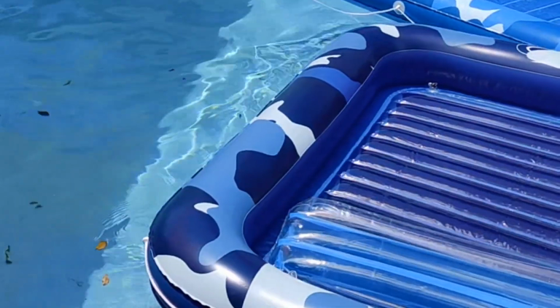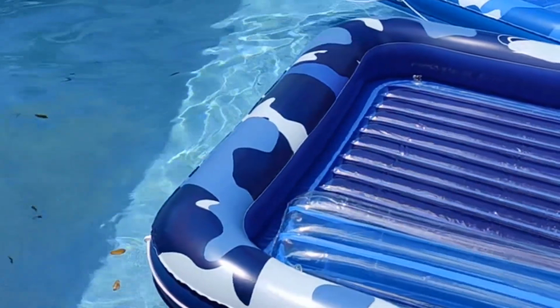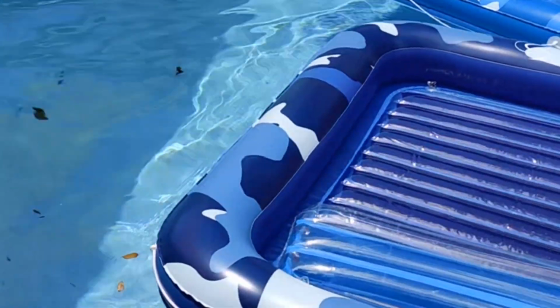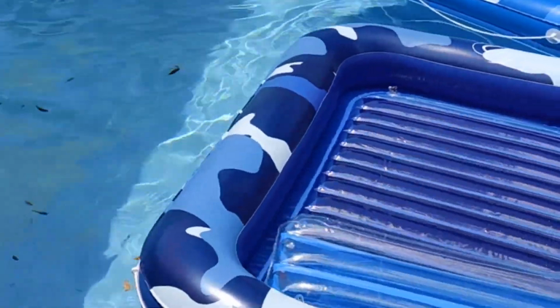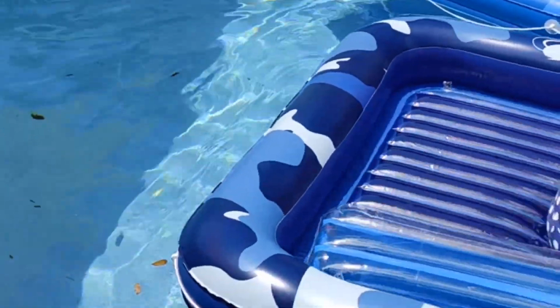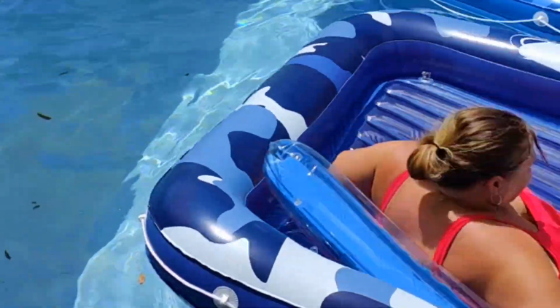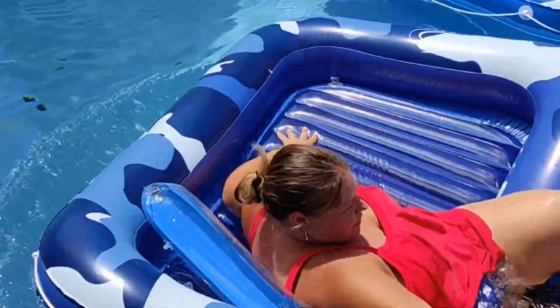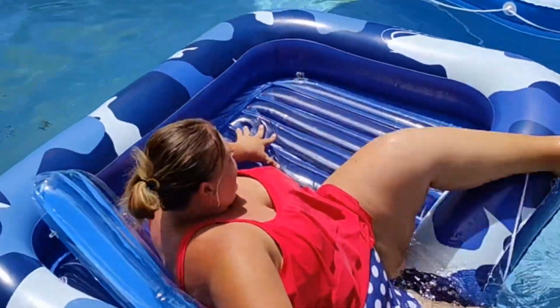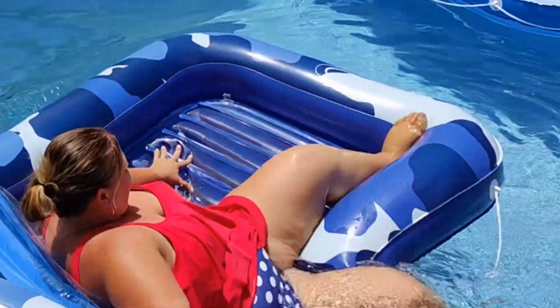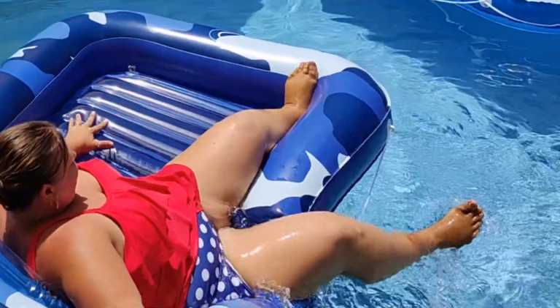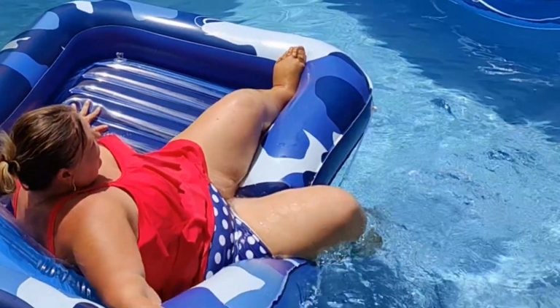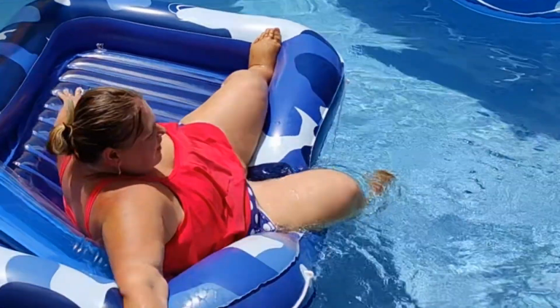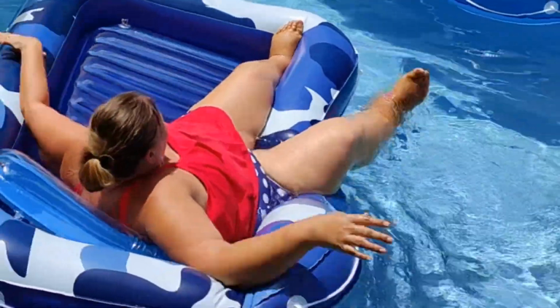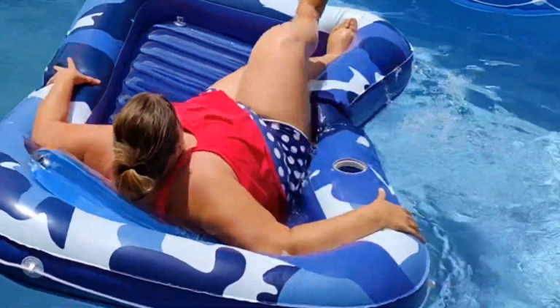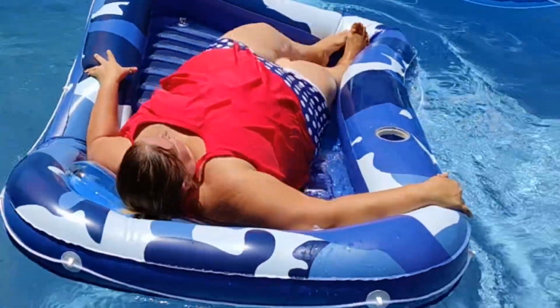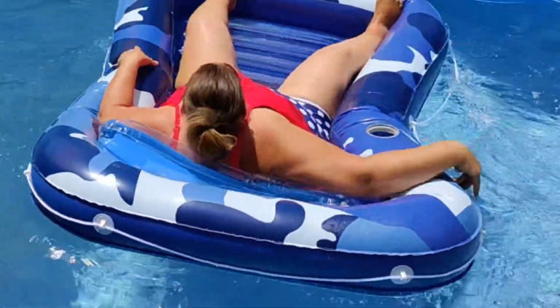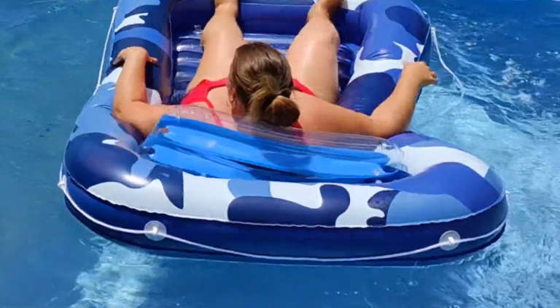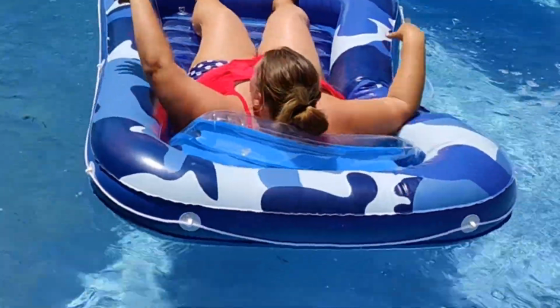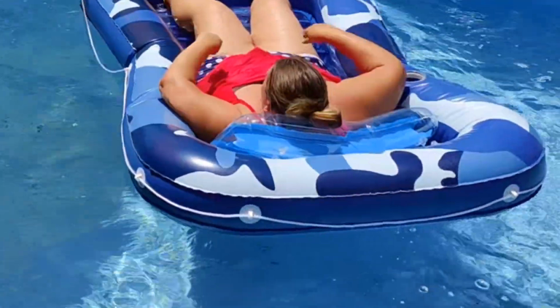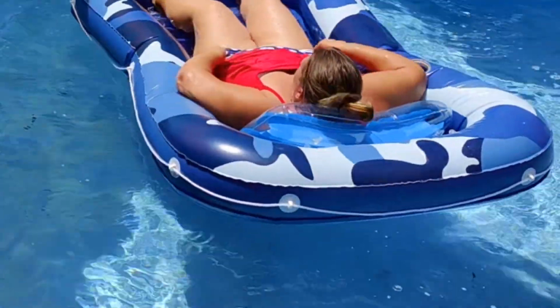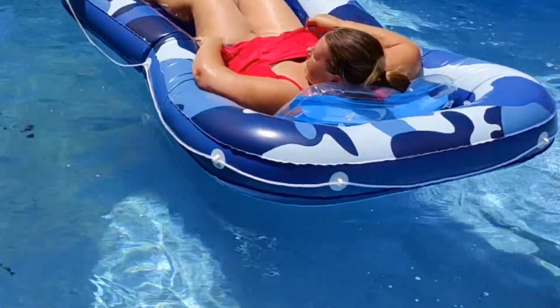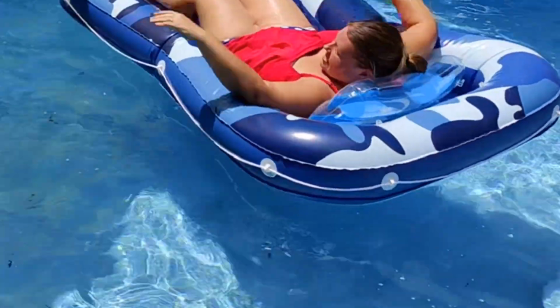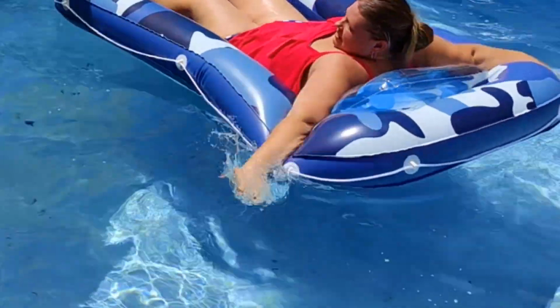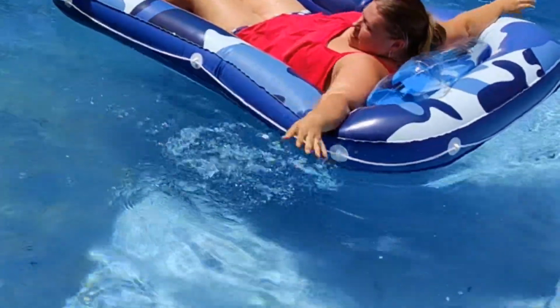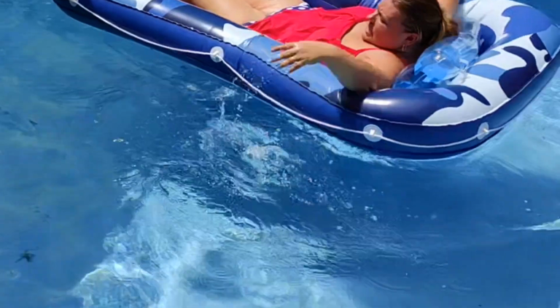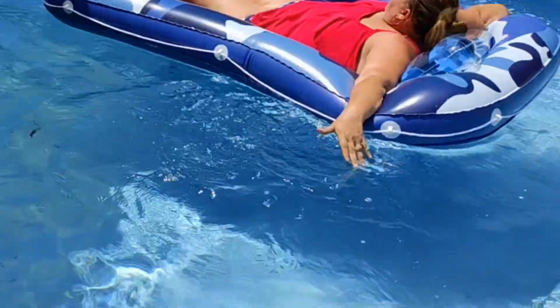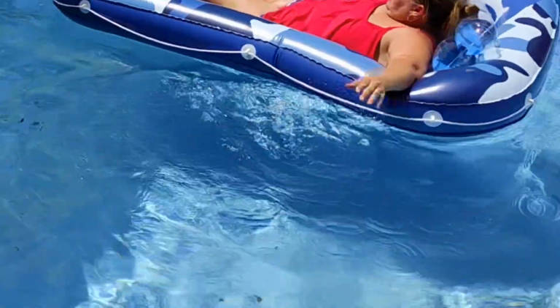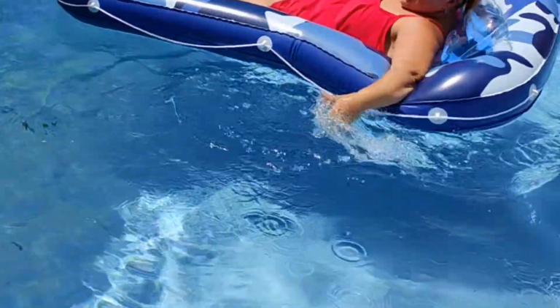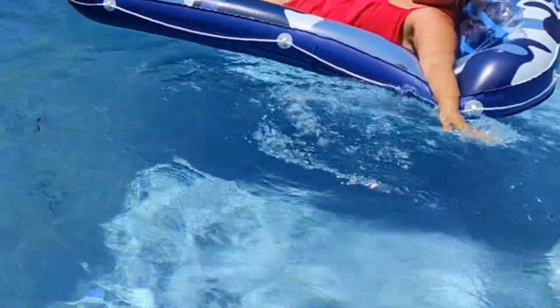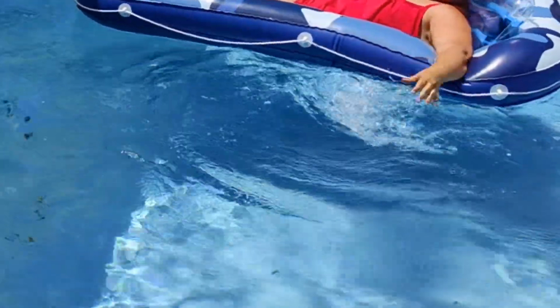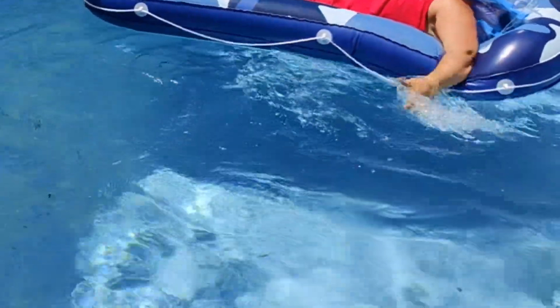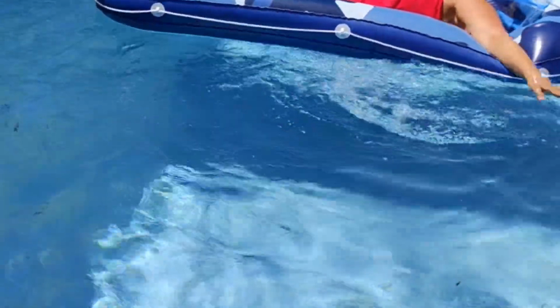They are really incredibly easy to get into, as you can see here — I just kind of threw myself in there. They also have strings around the outside so you can pull them or tow them if you're on a boat.